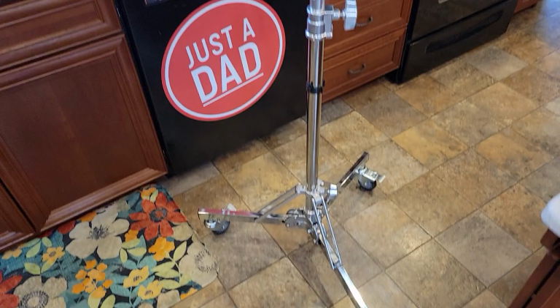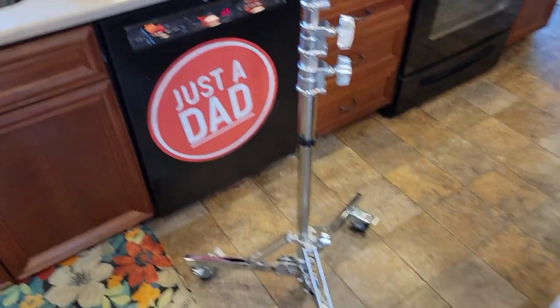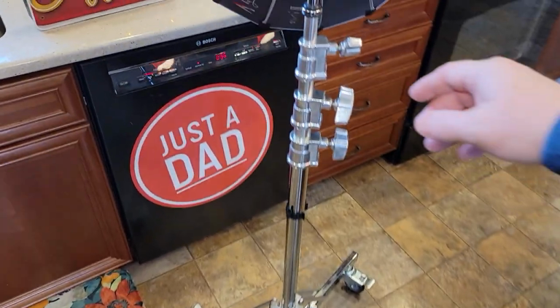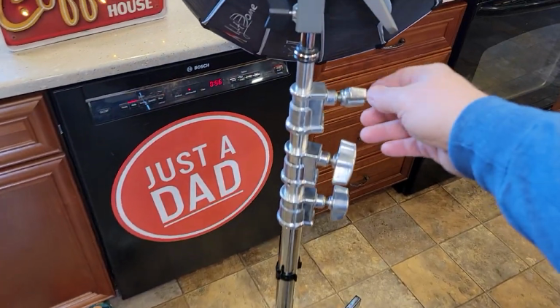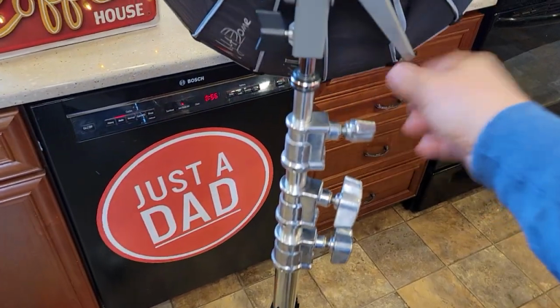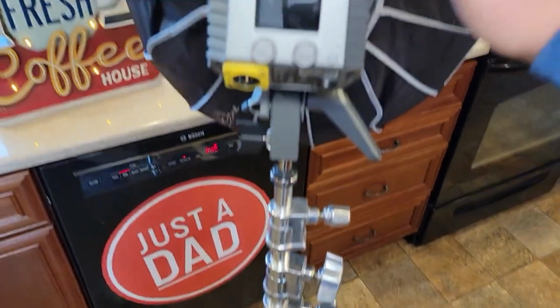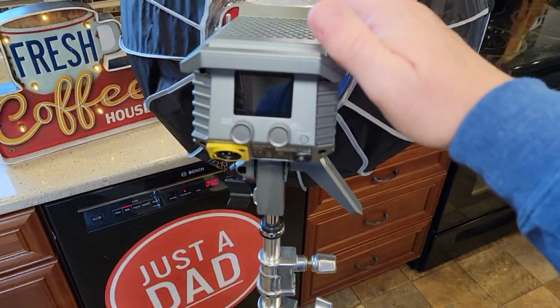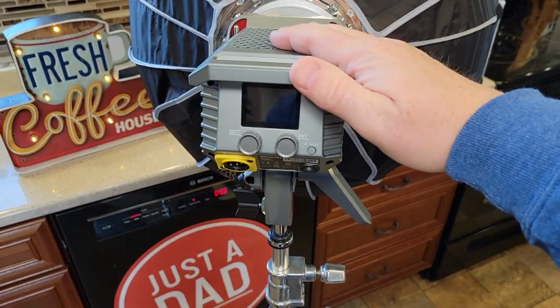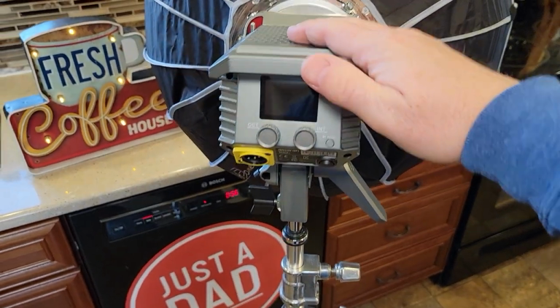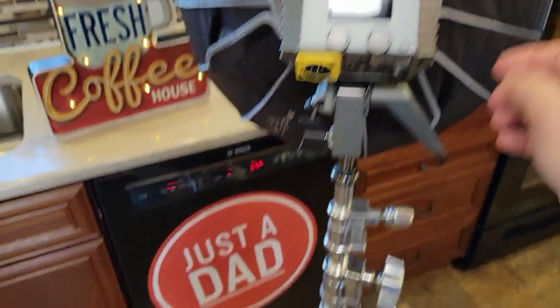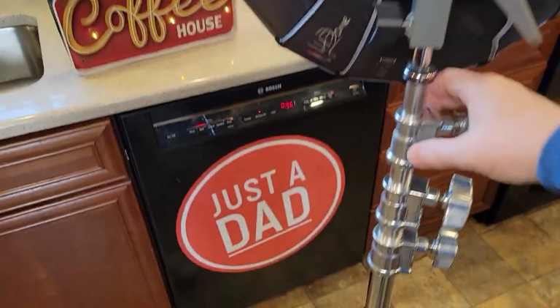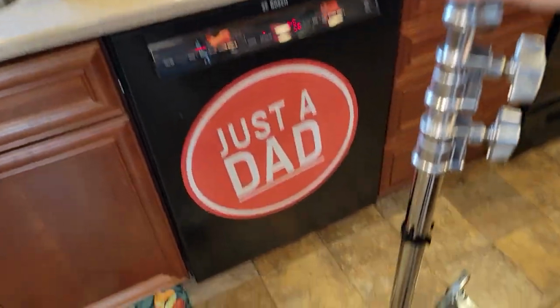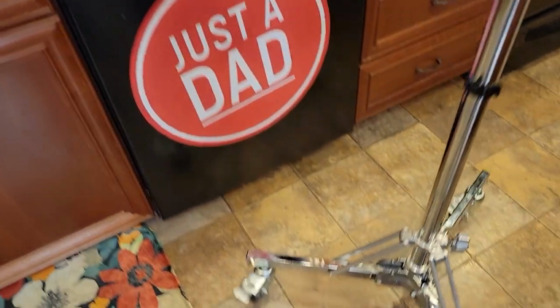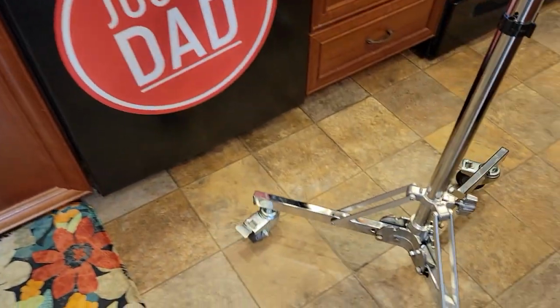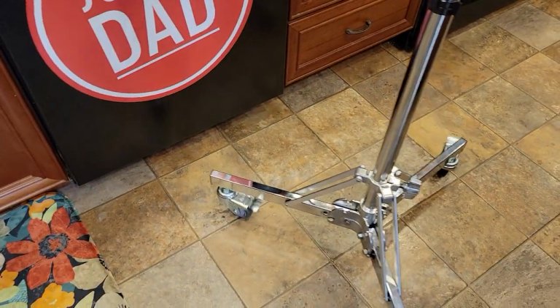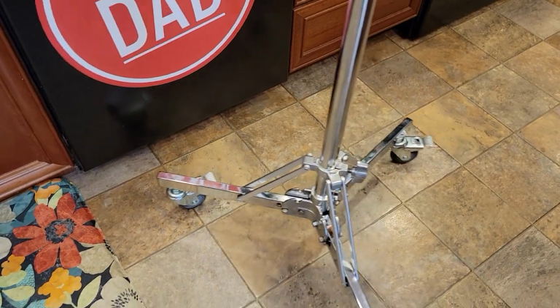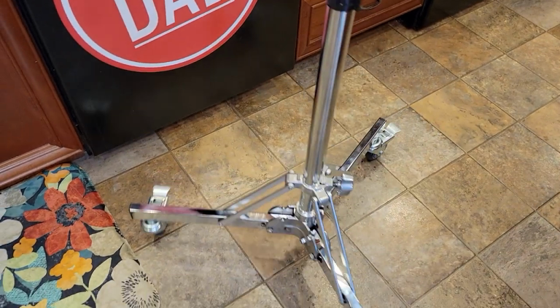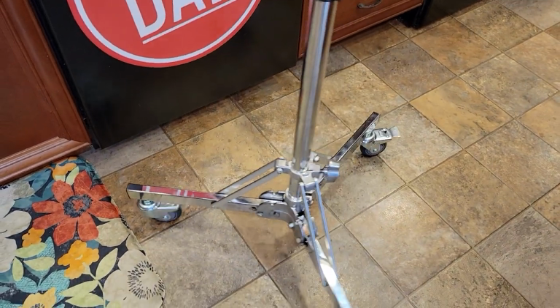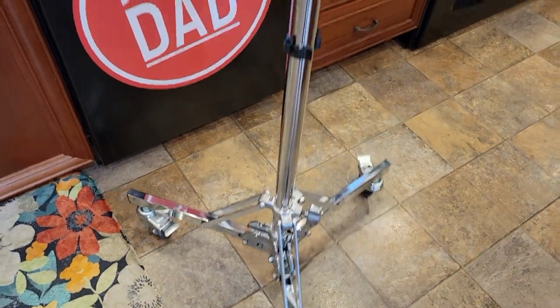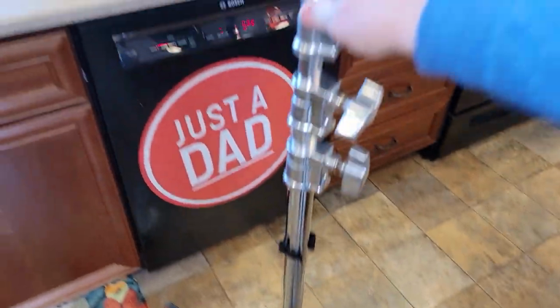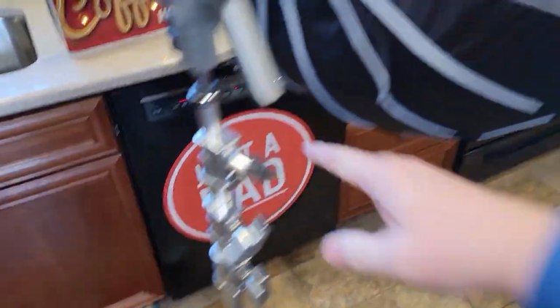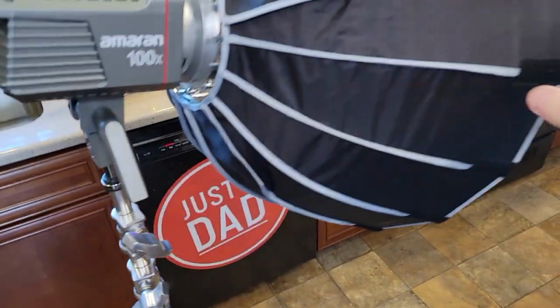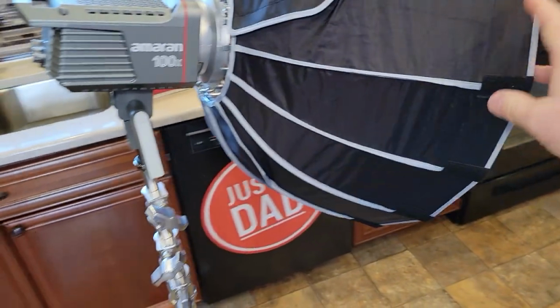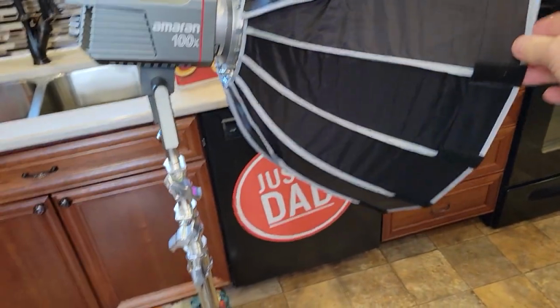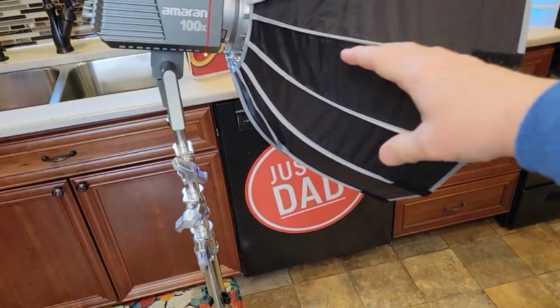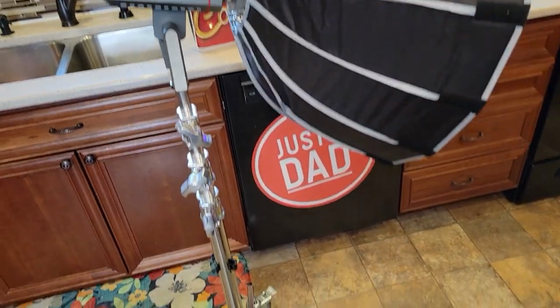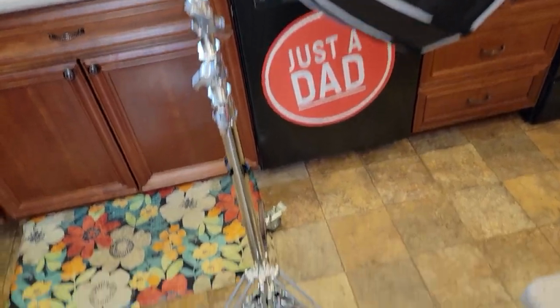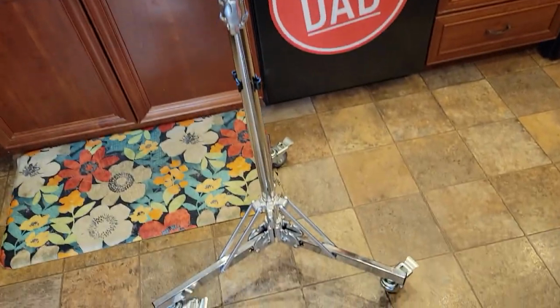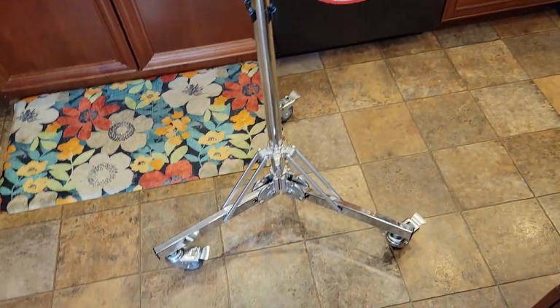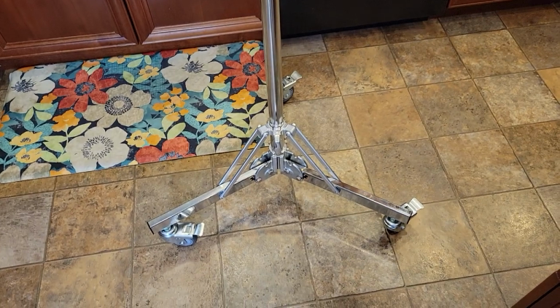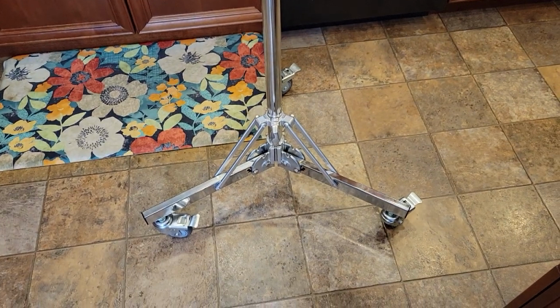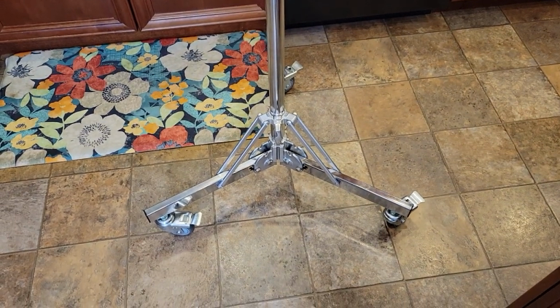So this is very well constructed. I've got a light on it right now. I love that I can move it around. It's very sturdy. Even though the light does have some reach on it, it still feels very sturdy.